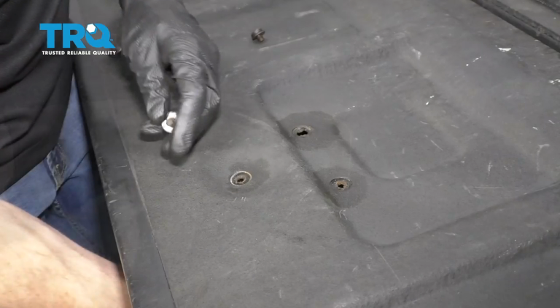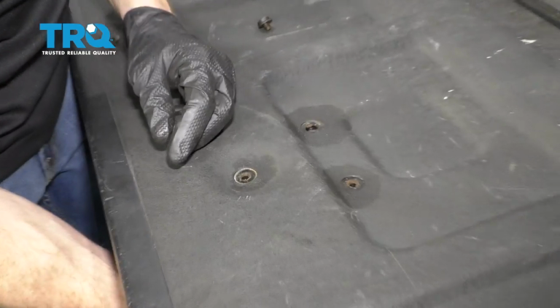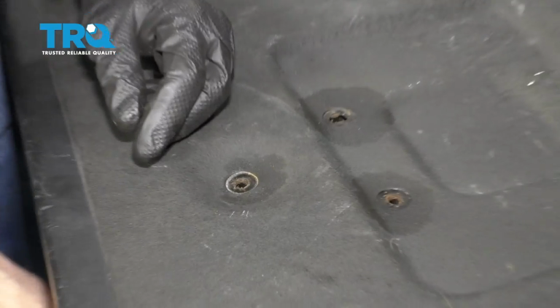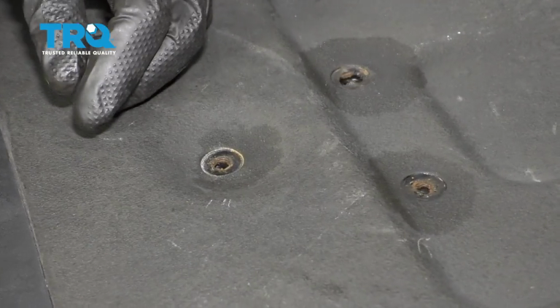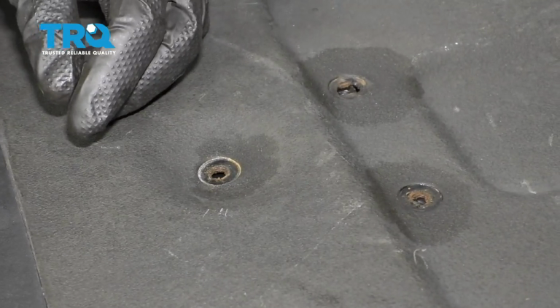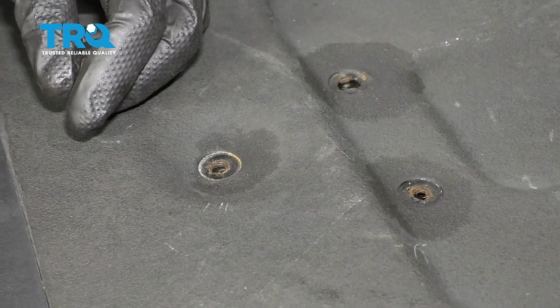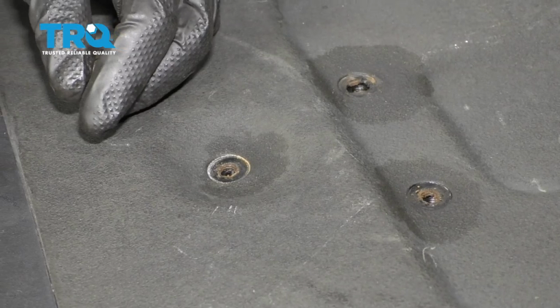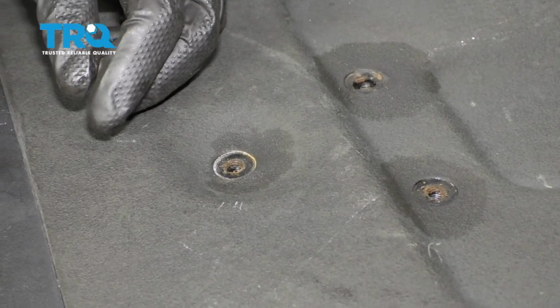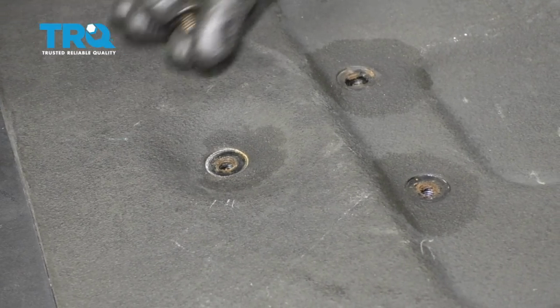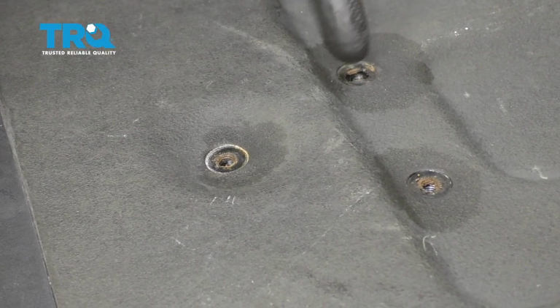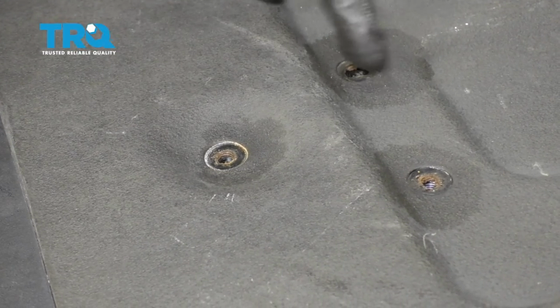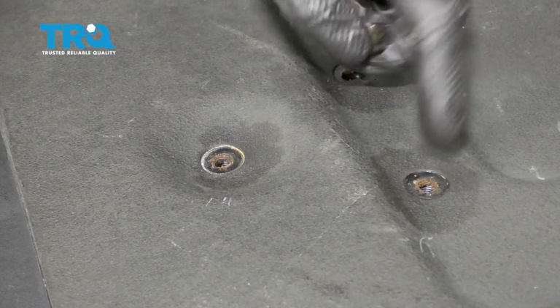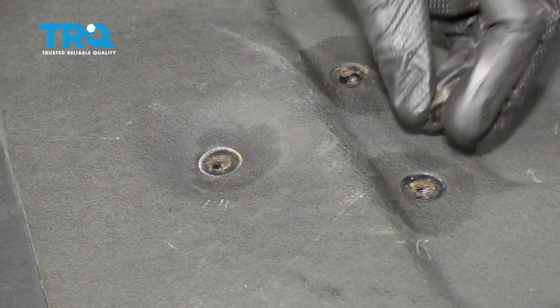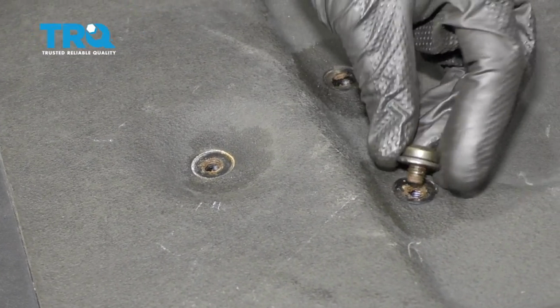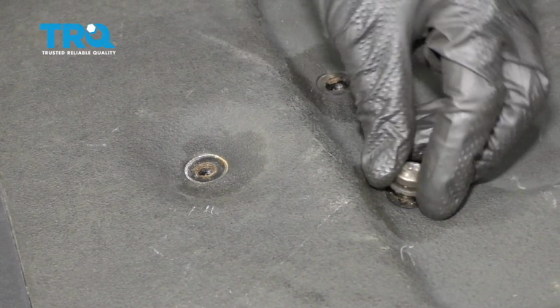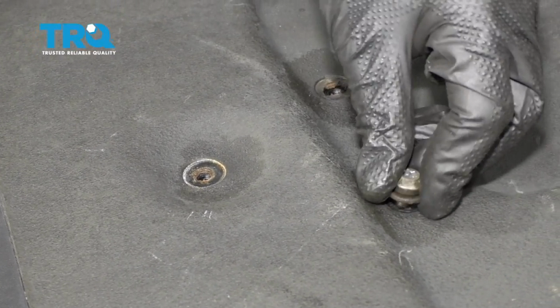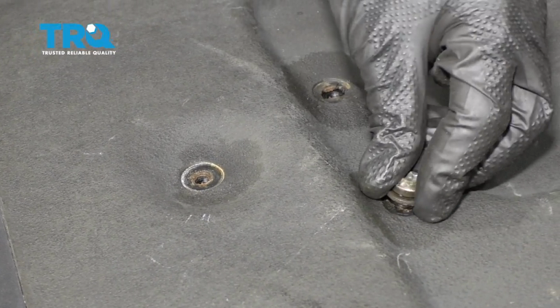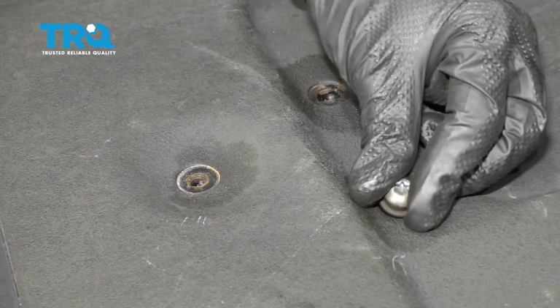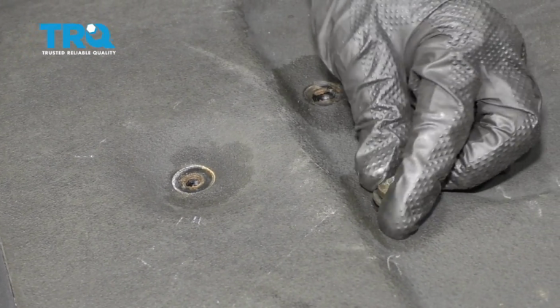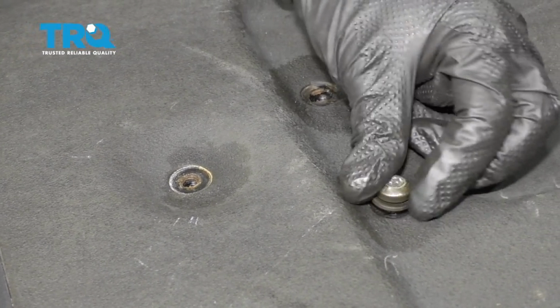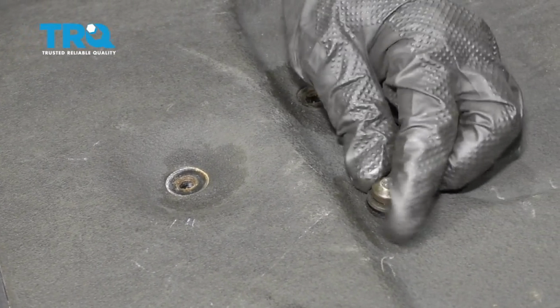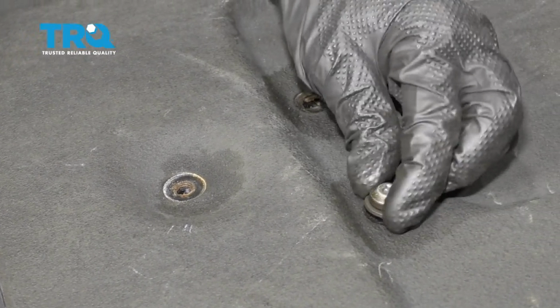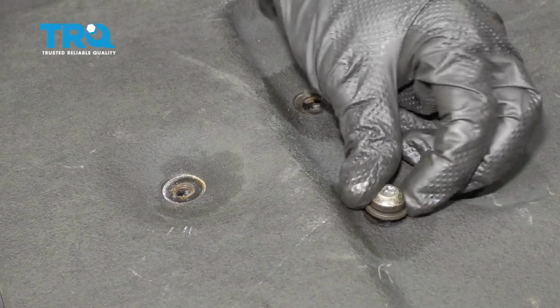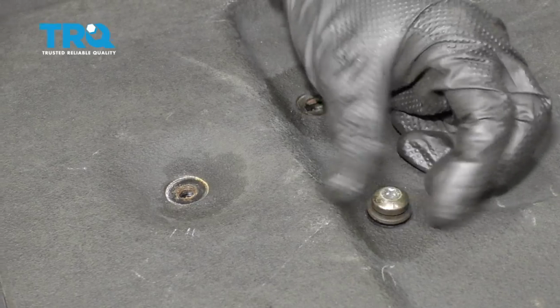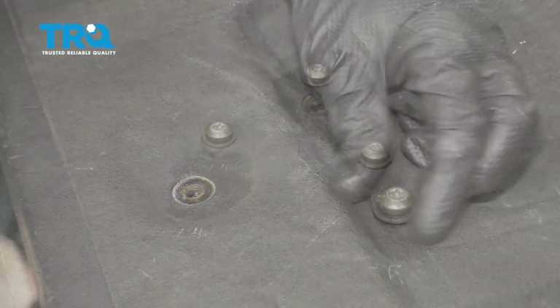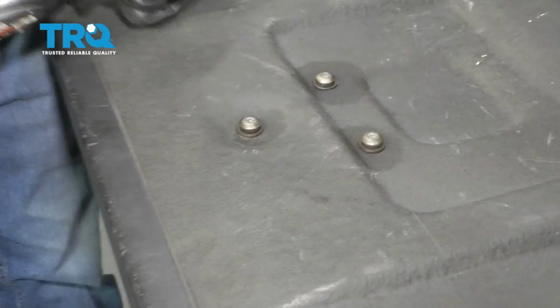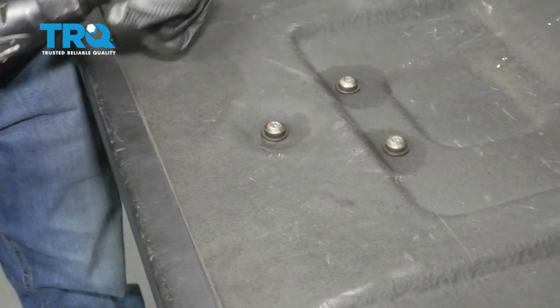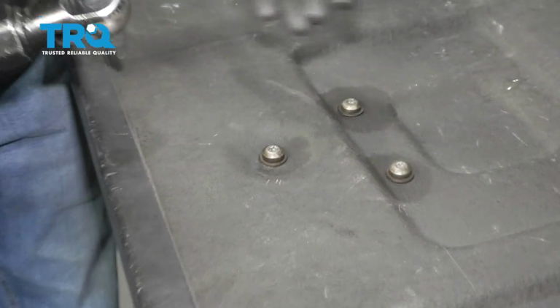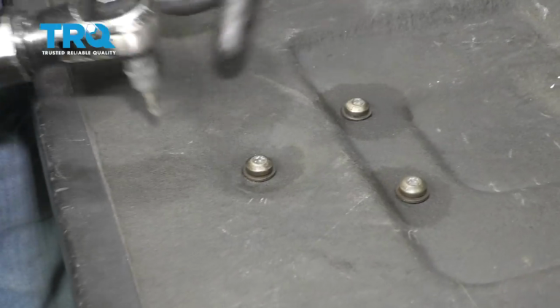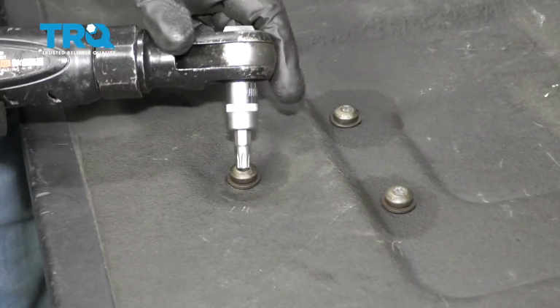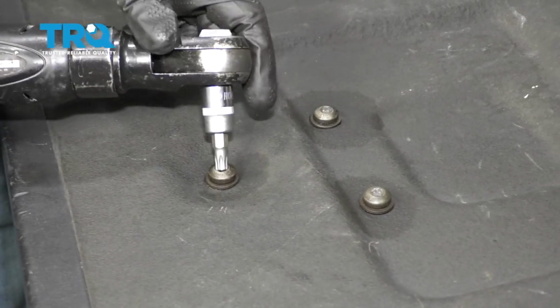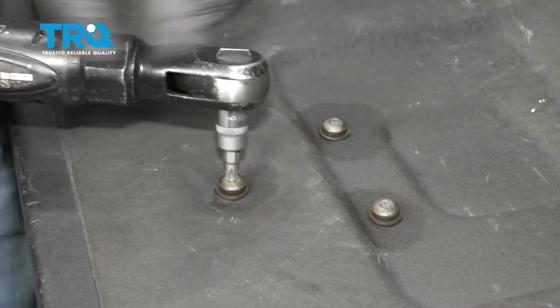We'll open up our tailgate and then put in our mounting bolts. I'm just gonna move that handle around from the outside aspect, line up all of our holes, start in all of the bolts, and then we'll snug them up. With them all started, let's continue by tightening them.